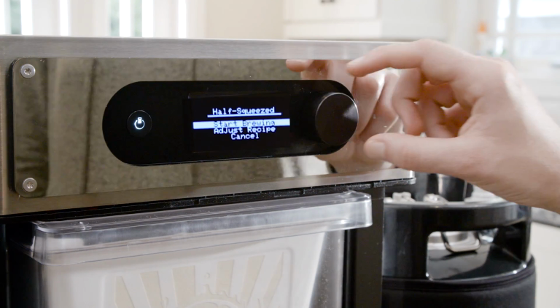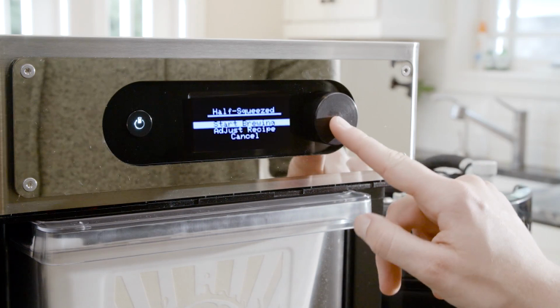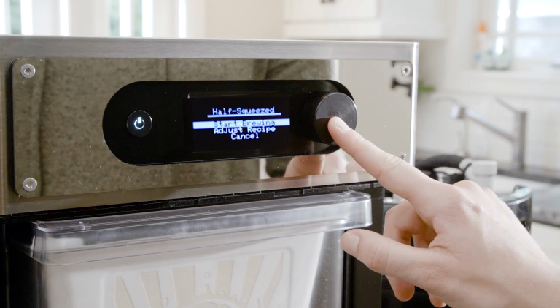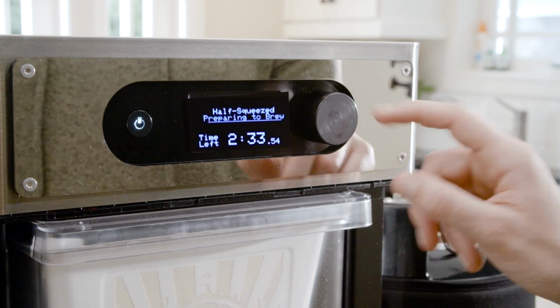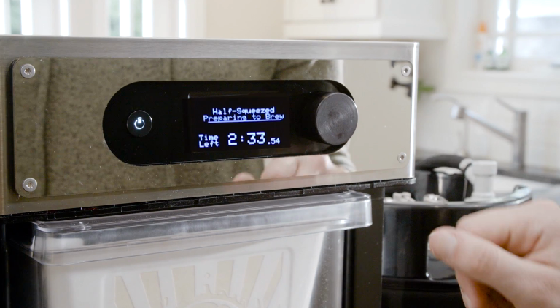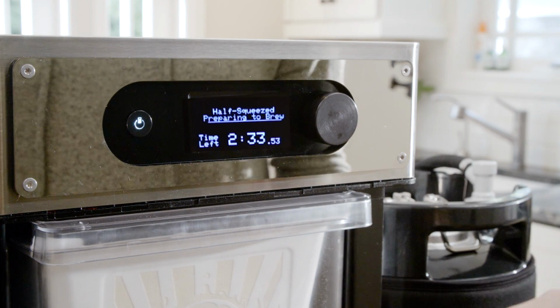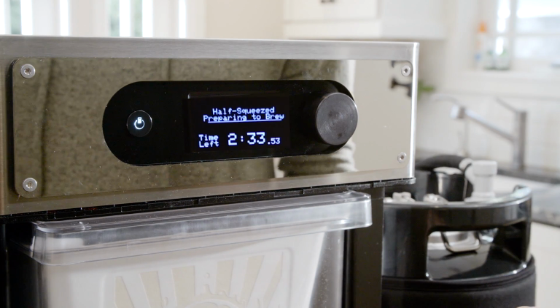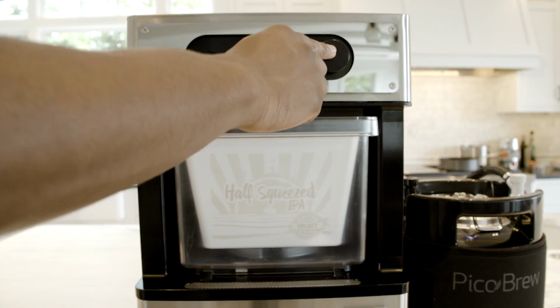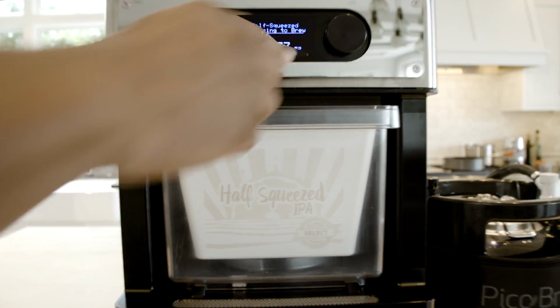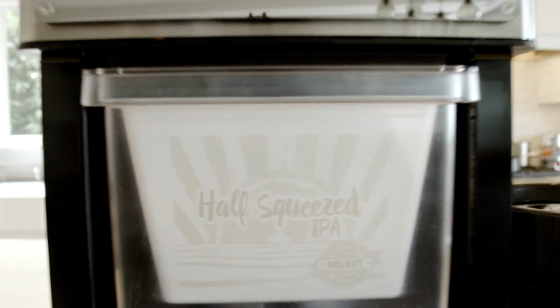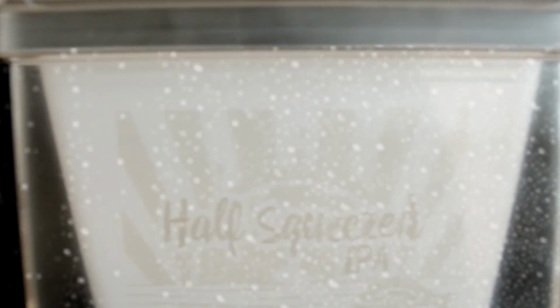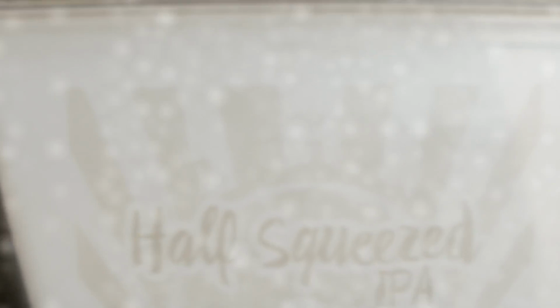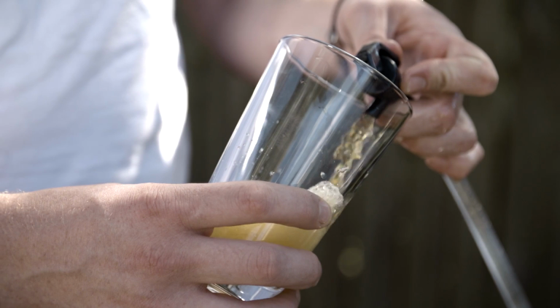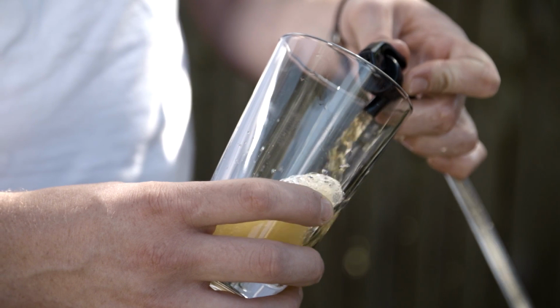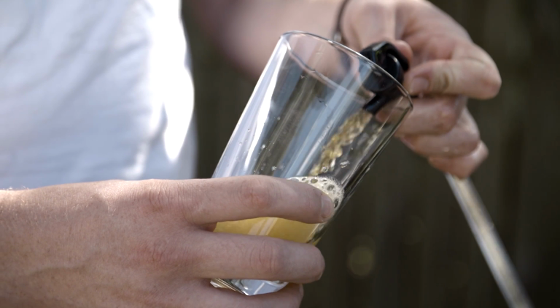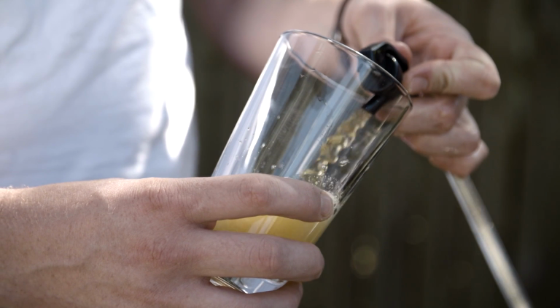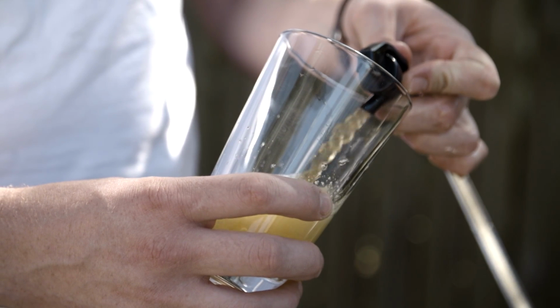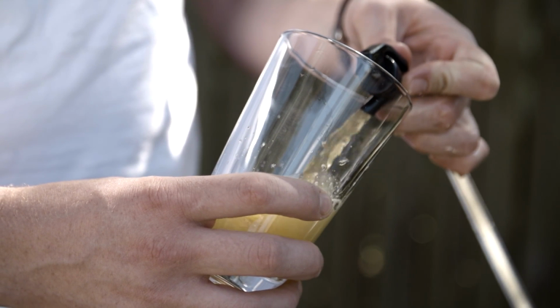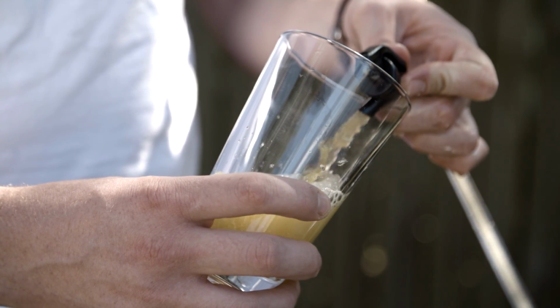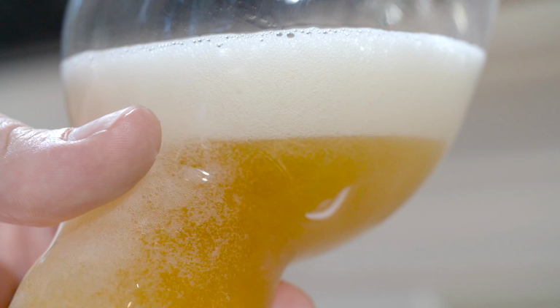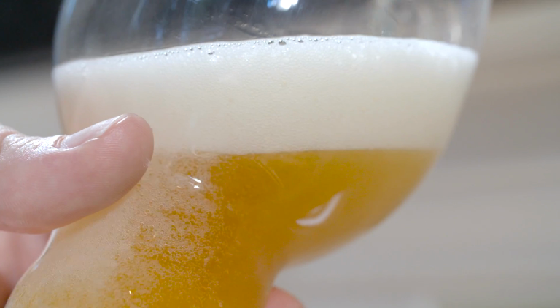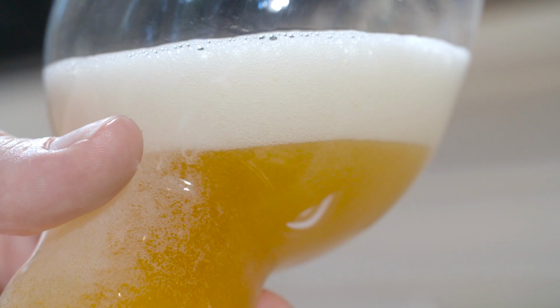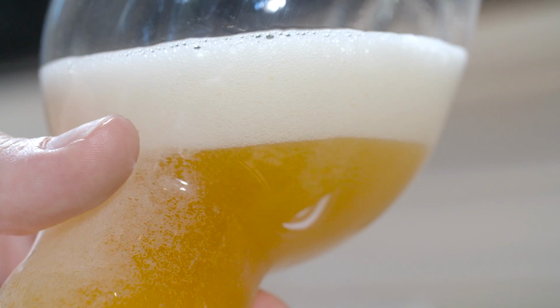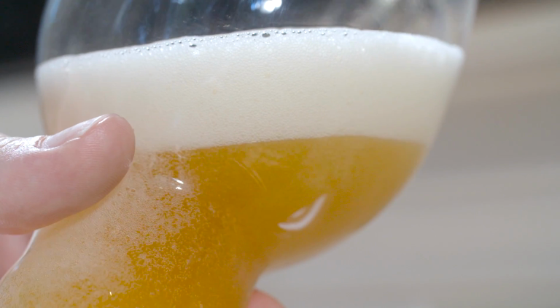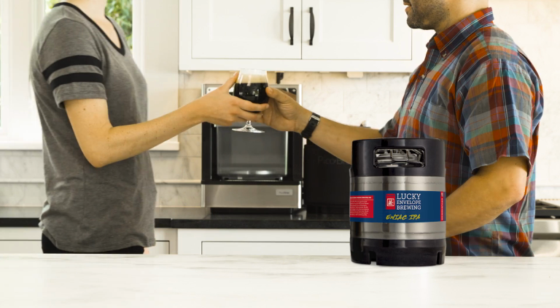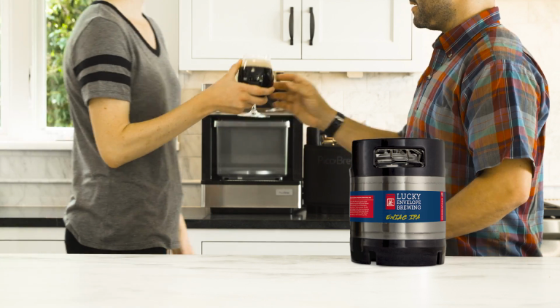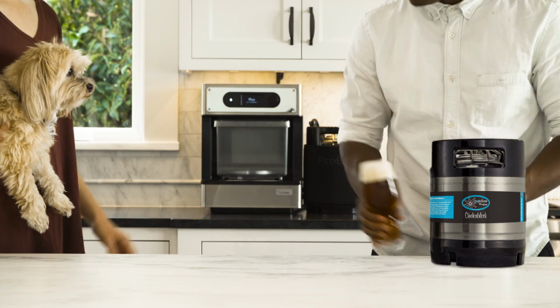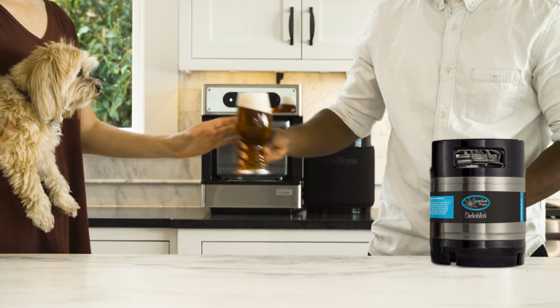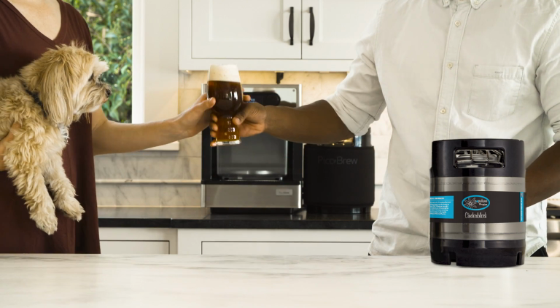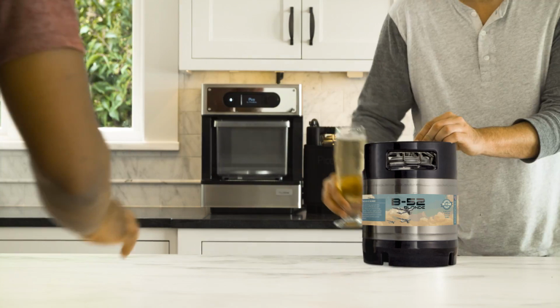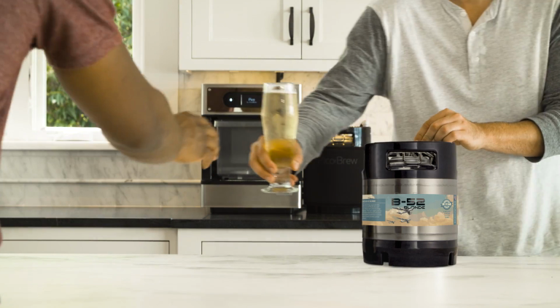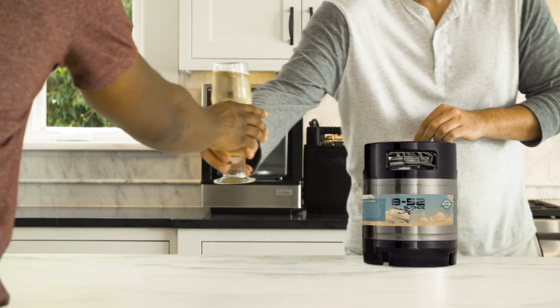Then press the button to start the two-hour brew cycle. Once the fermentation process is complete several days later, enjoy fresh, great-tasting craft beer that you made yourself.